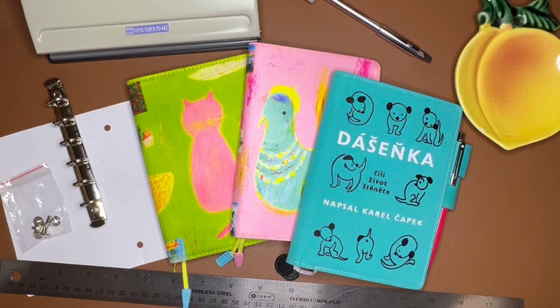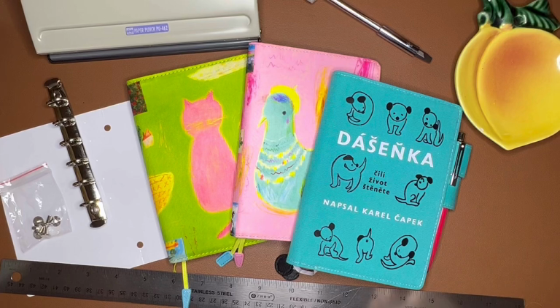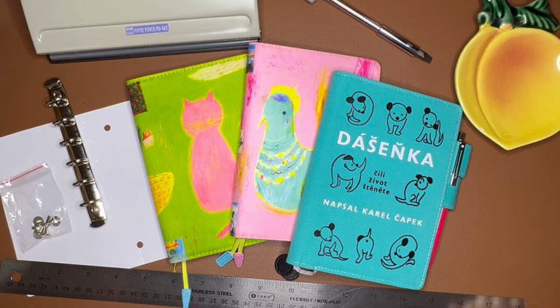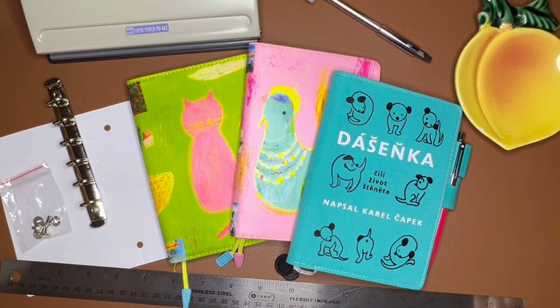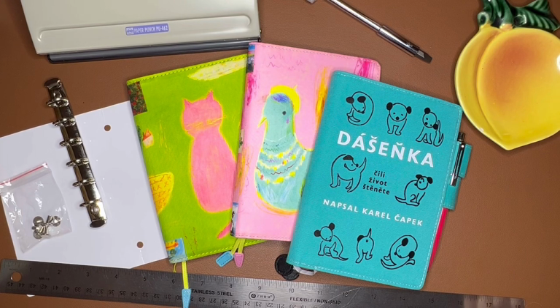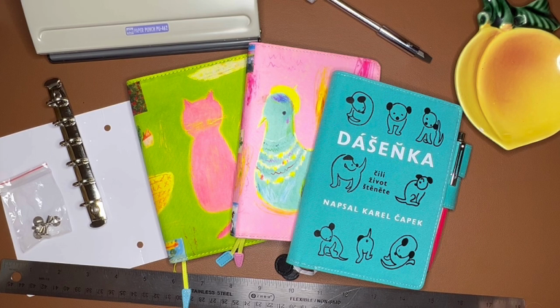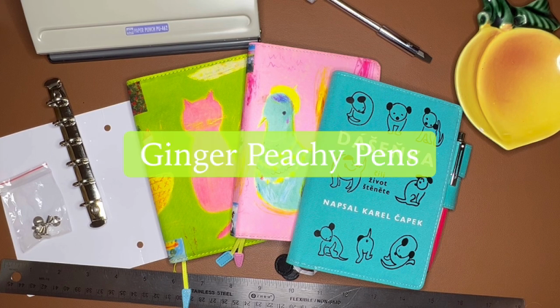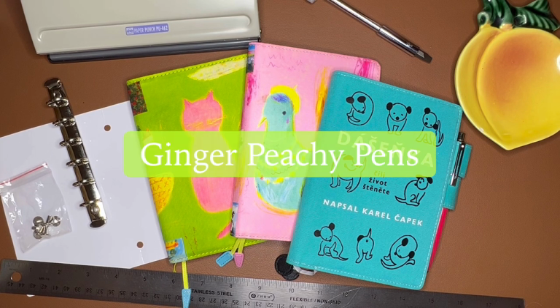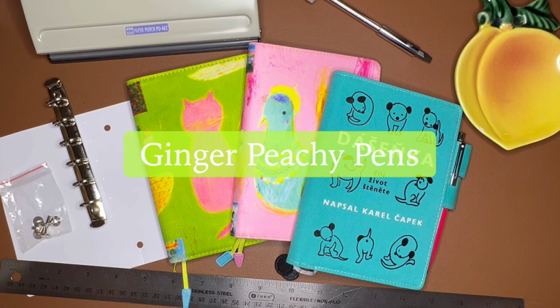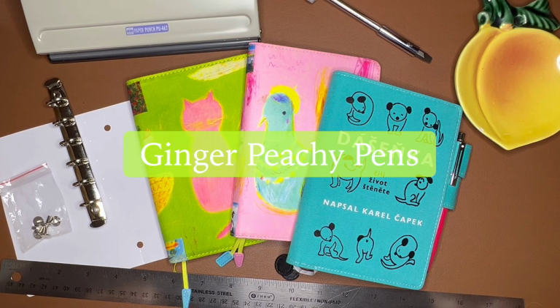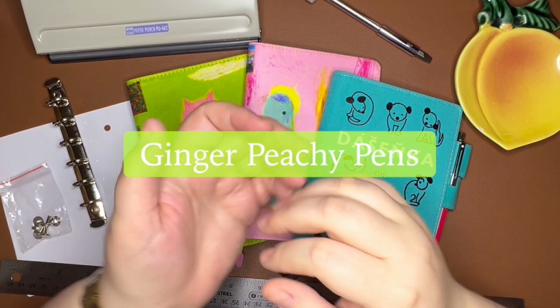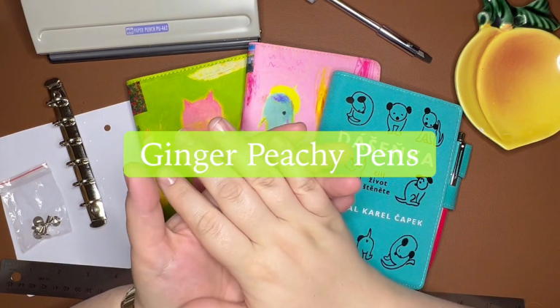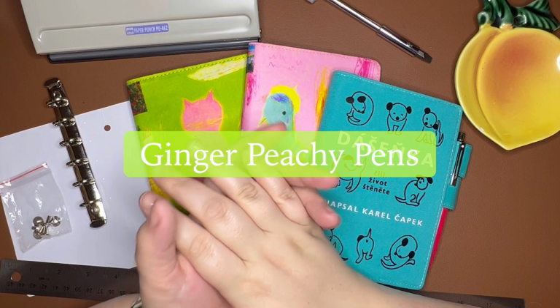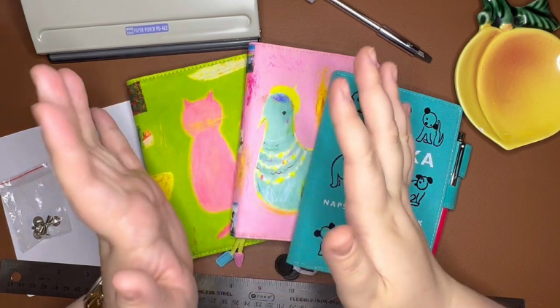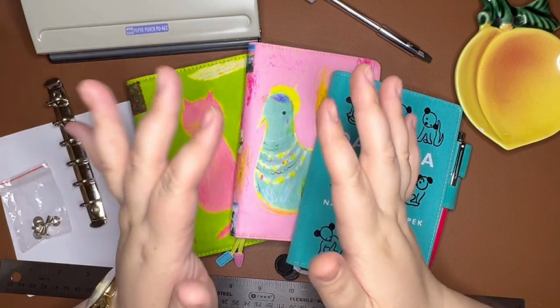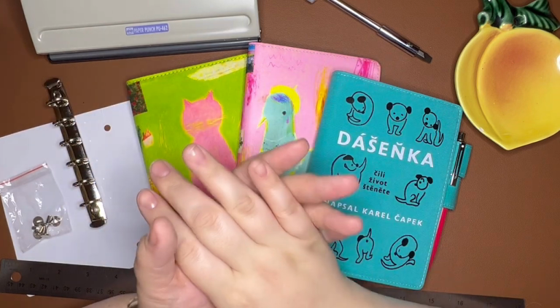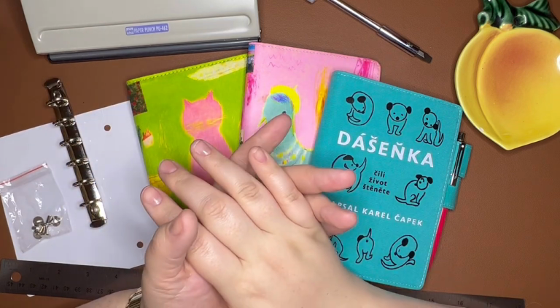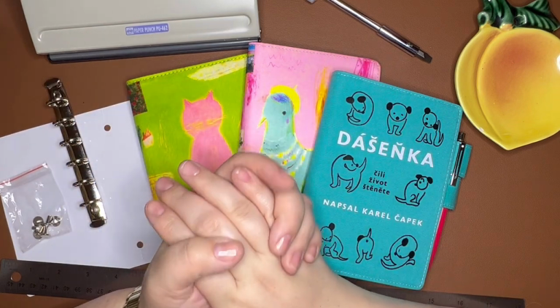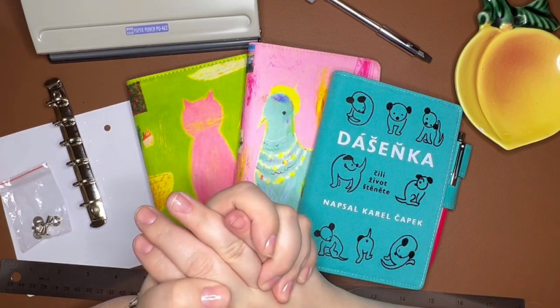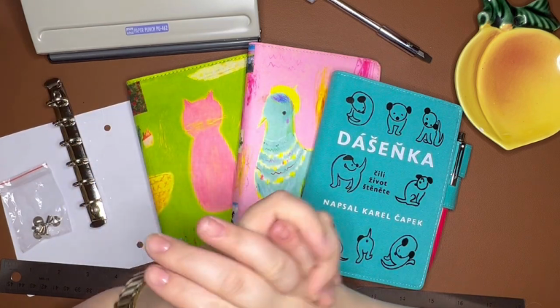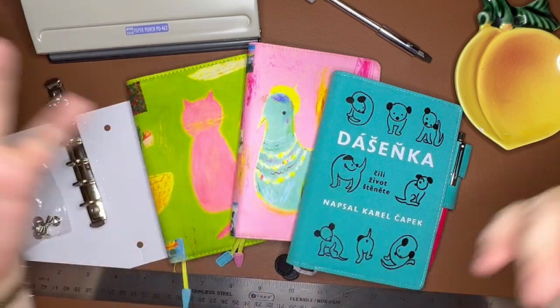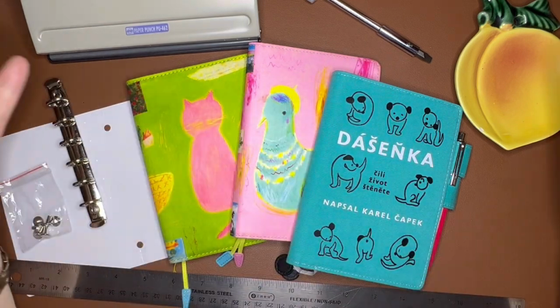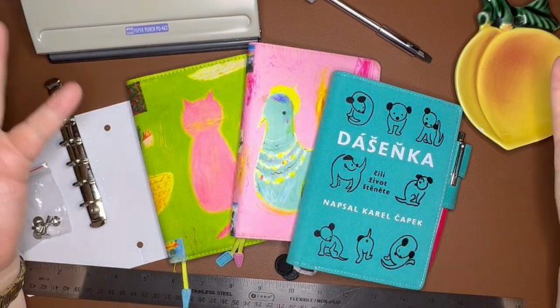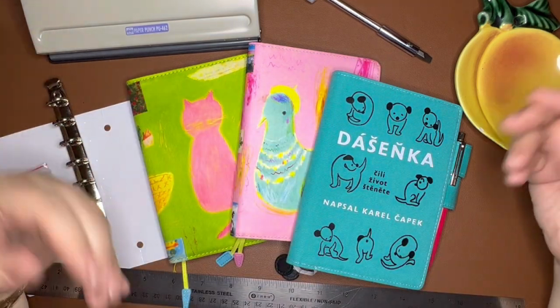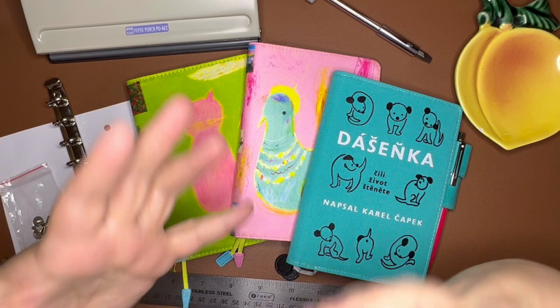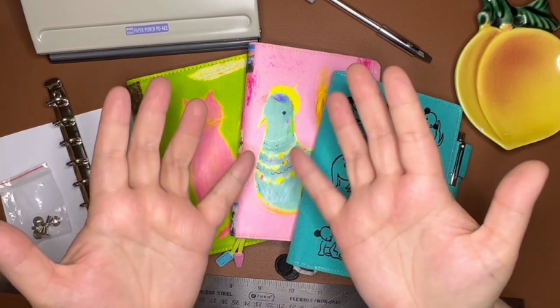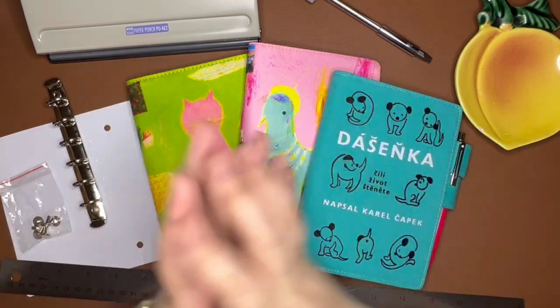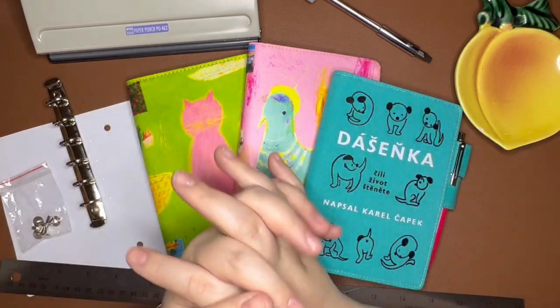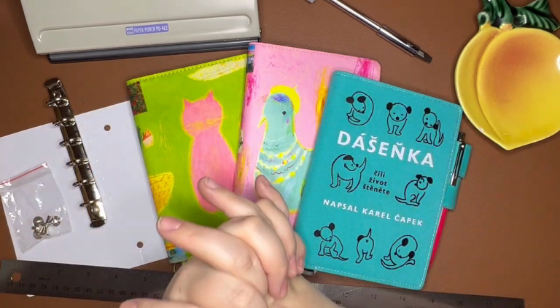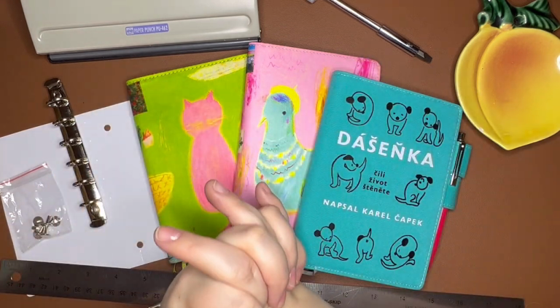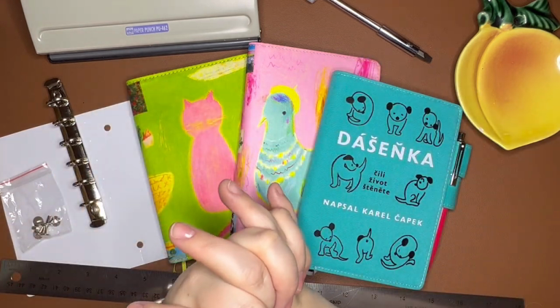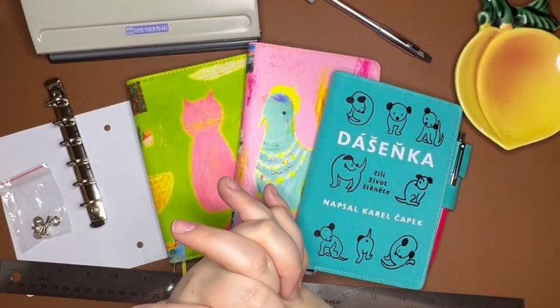Hi stationery friends! Welcome to Ginger Peachy Pins. My name is Sarah and today we're going to do a DIY craft activity together.